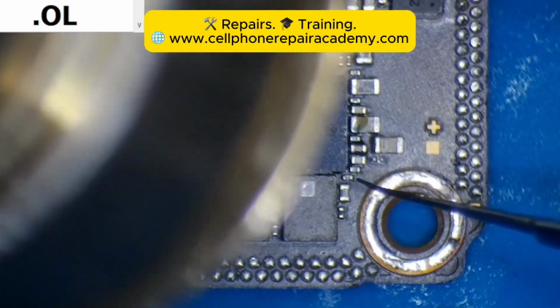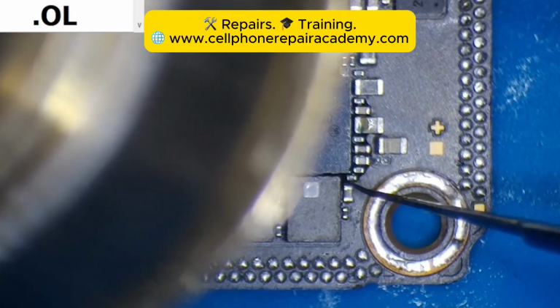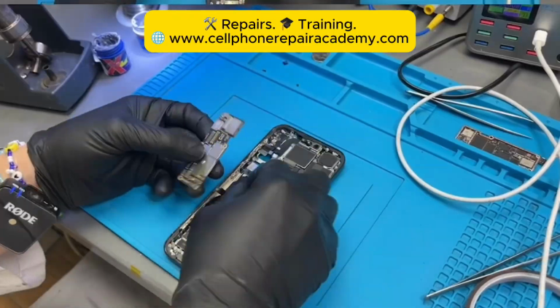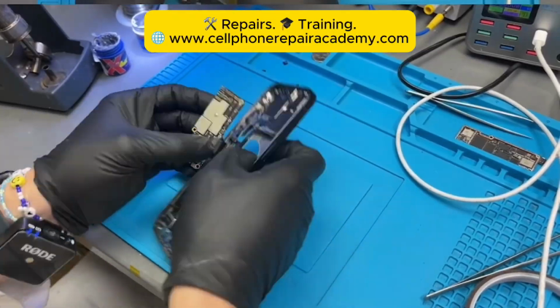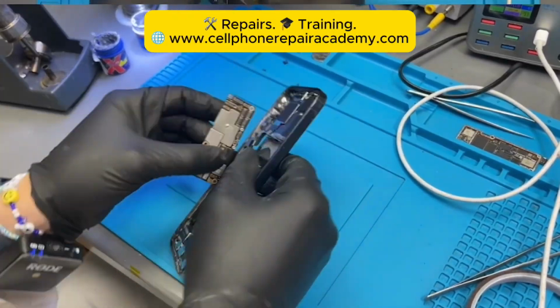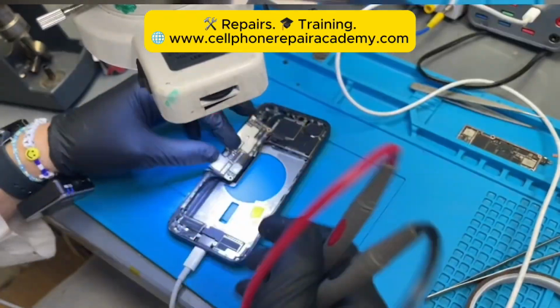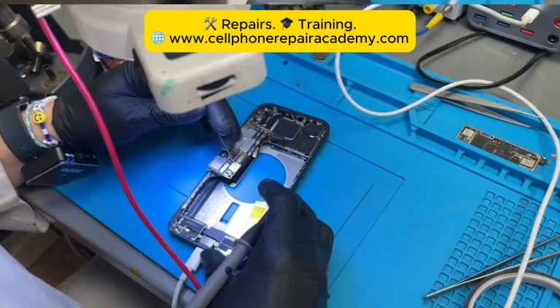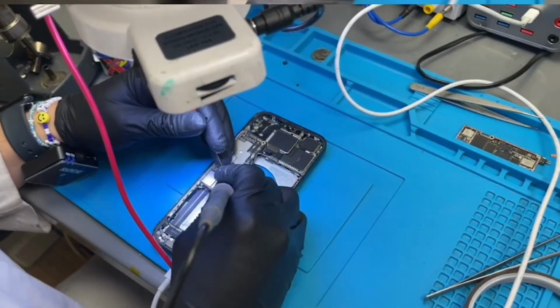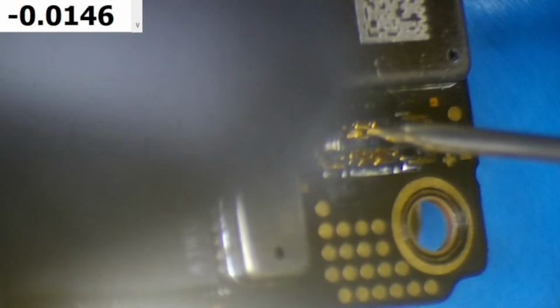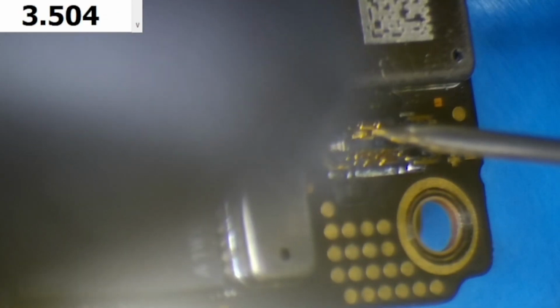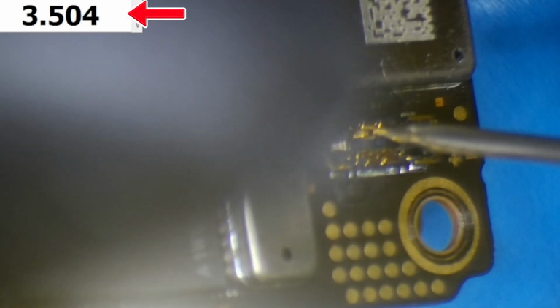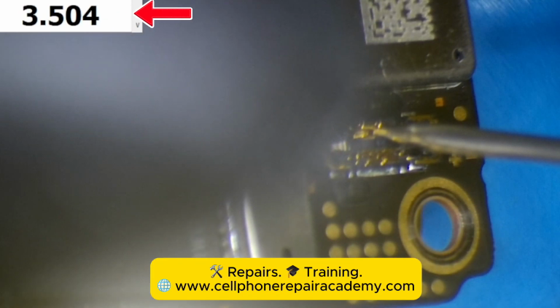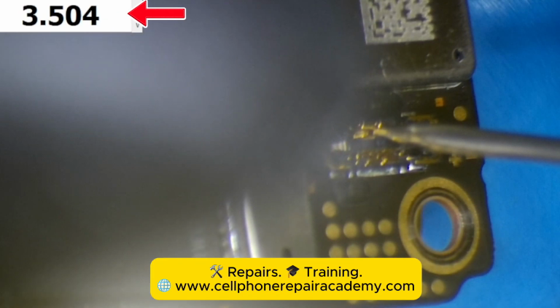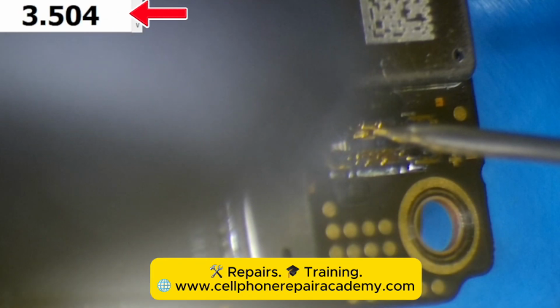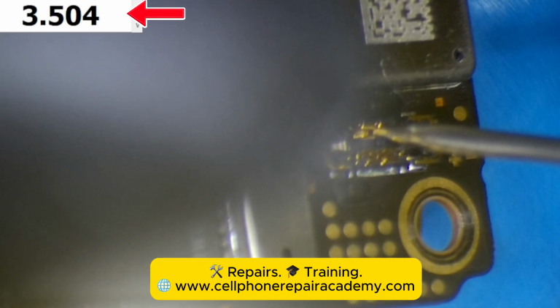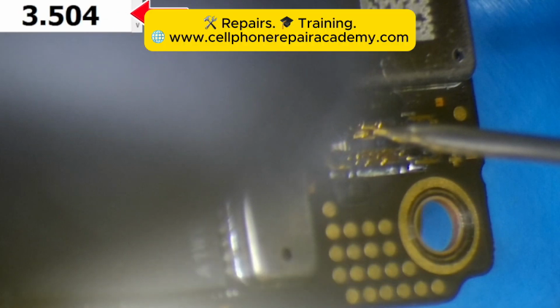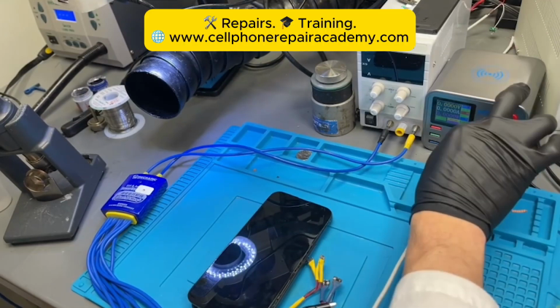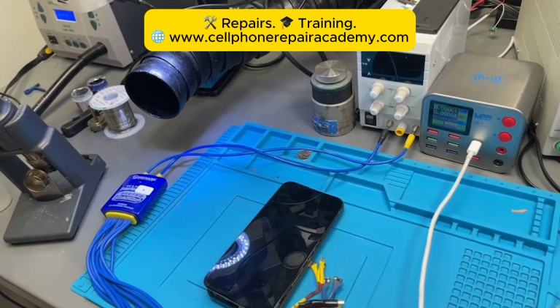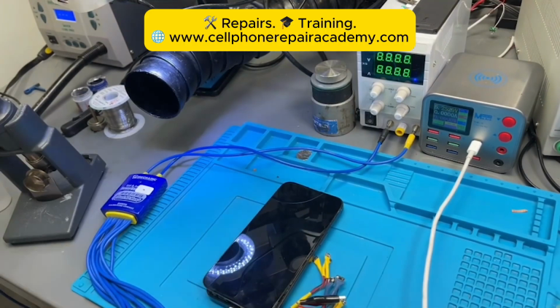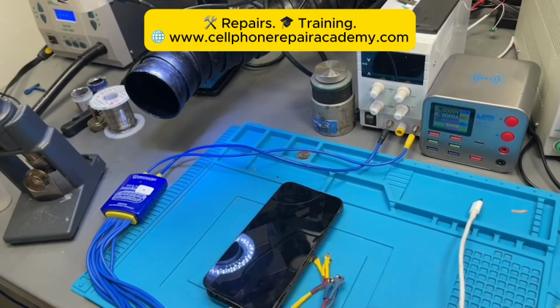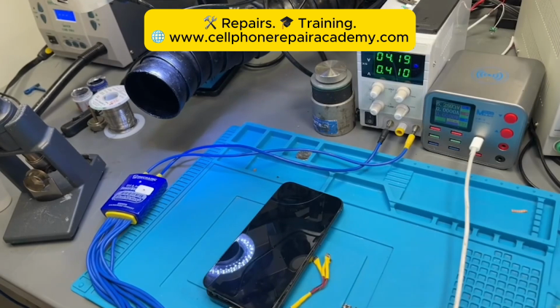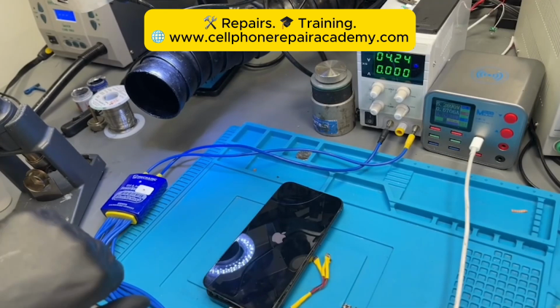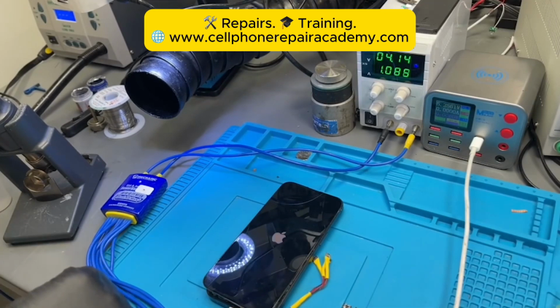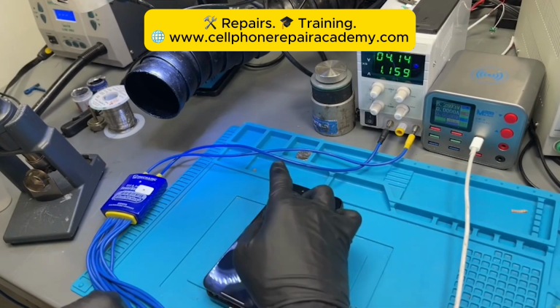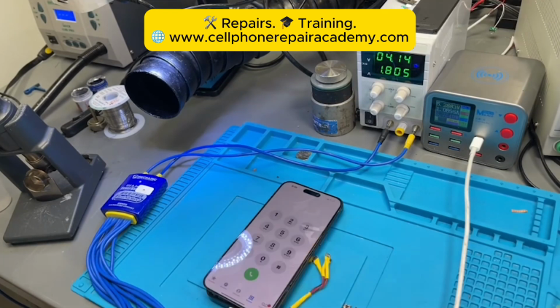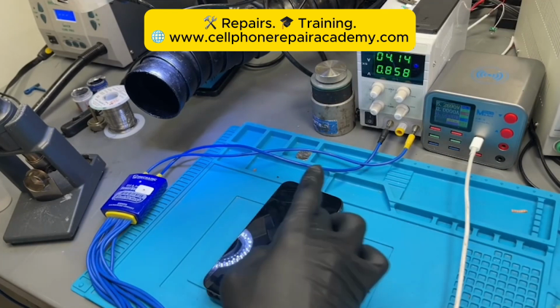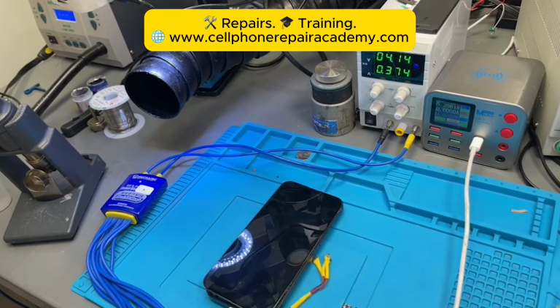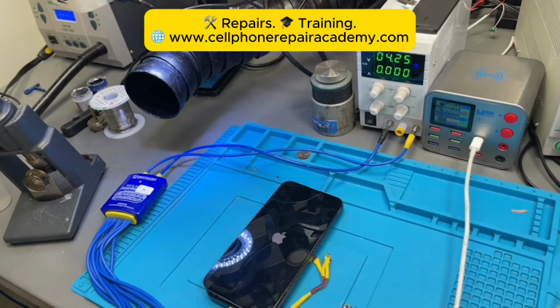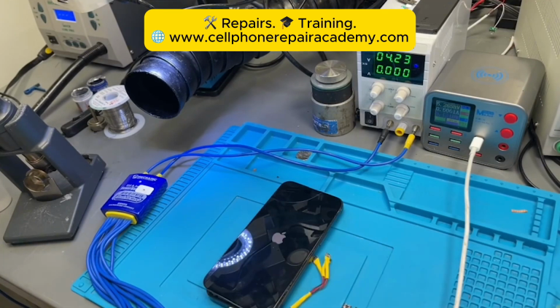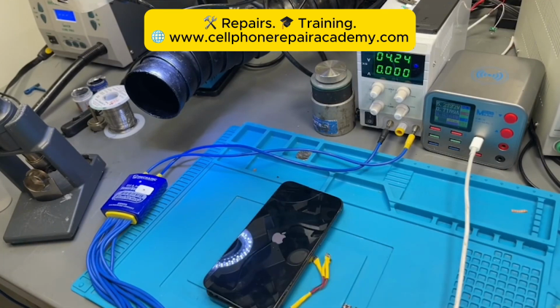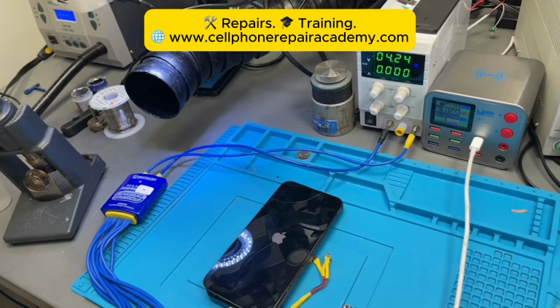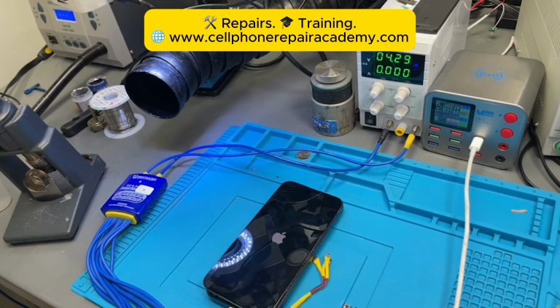After the swap, we check the battery connector again — 3.5 volts. That's what we want to see. We reassemble the phone, plug in a cable, and boom. Touch is working, charging is working, and the iPhone lives again.